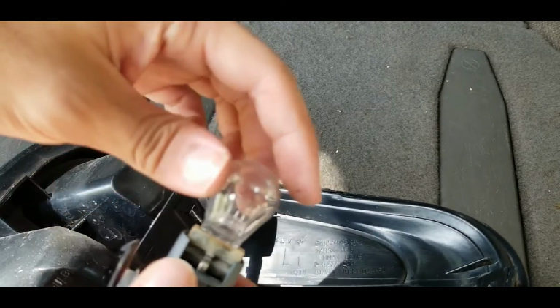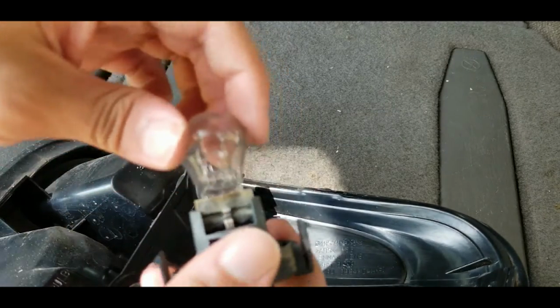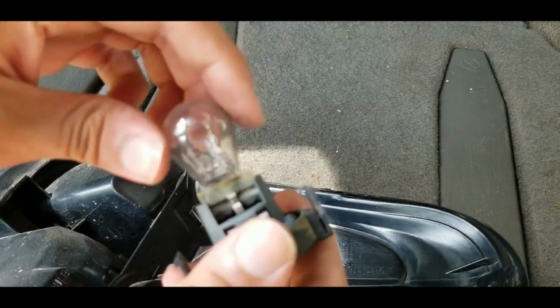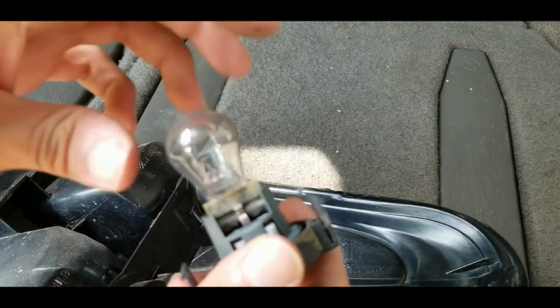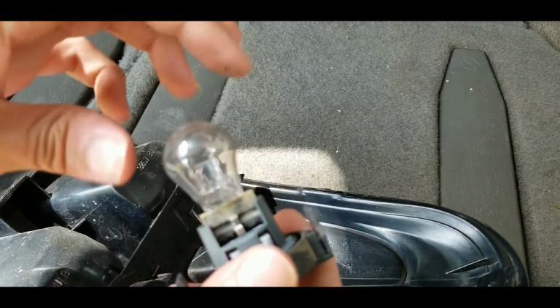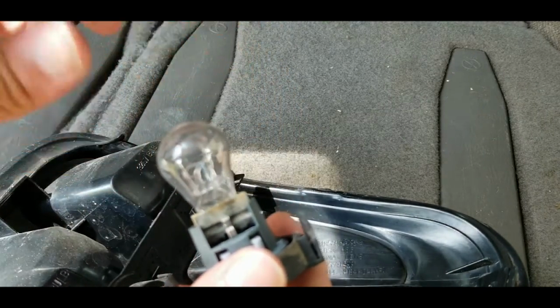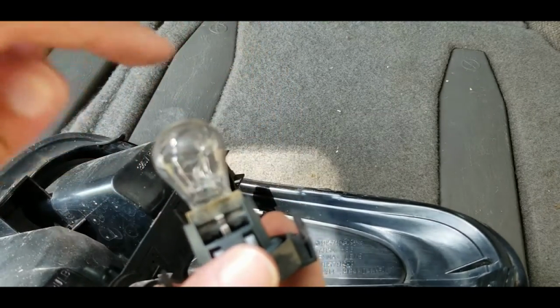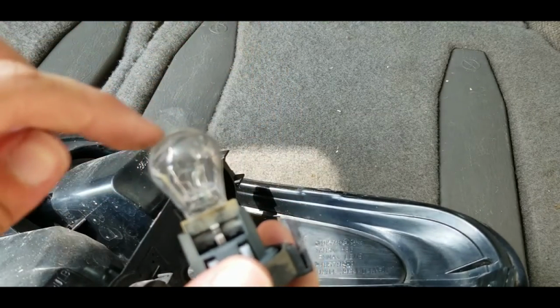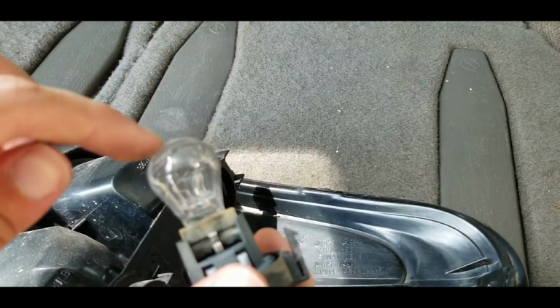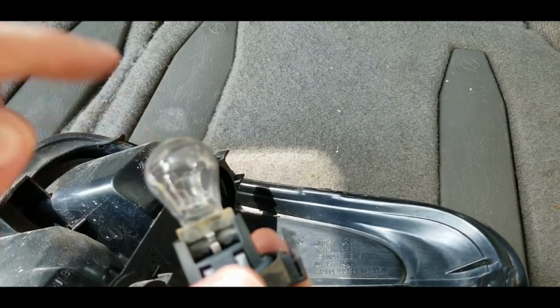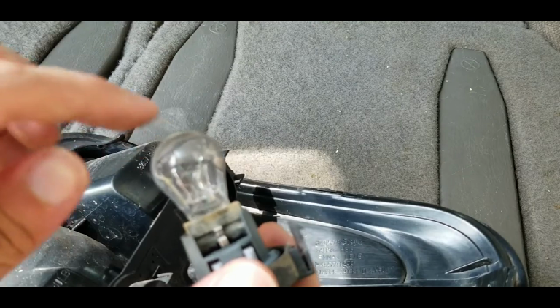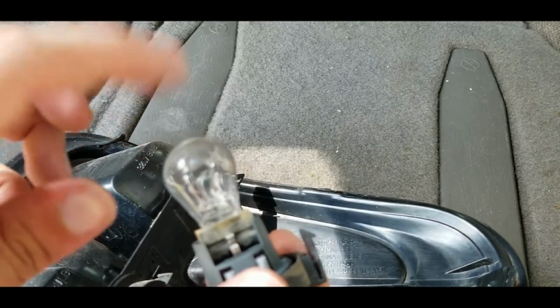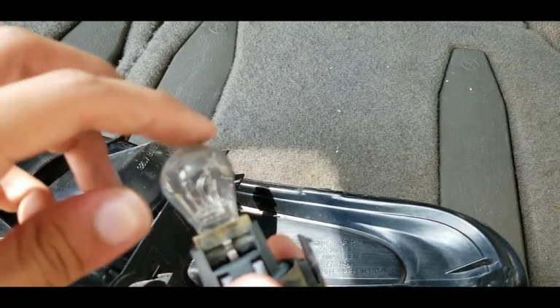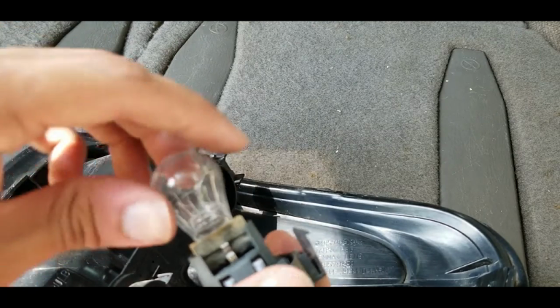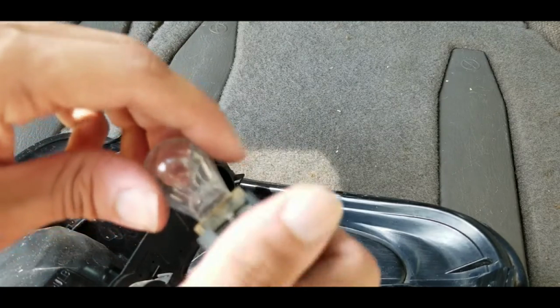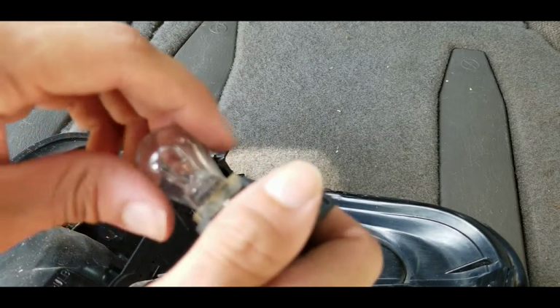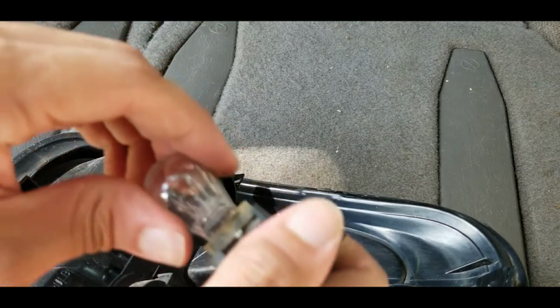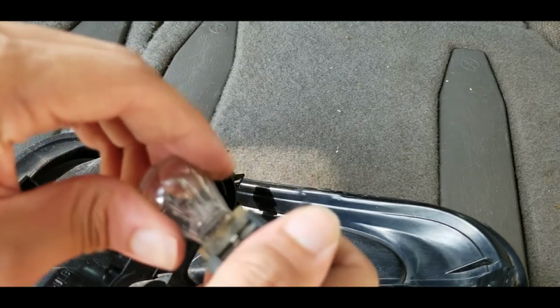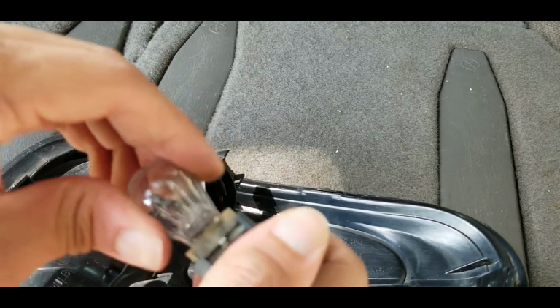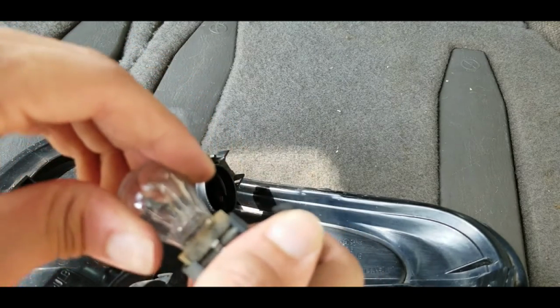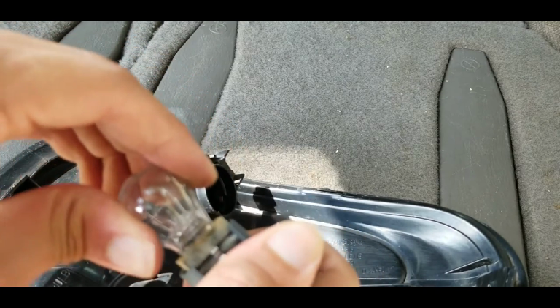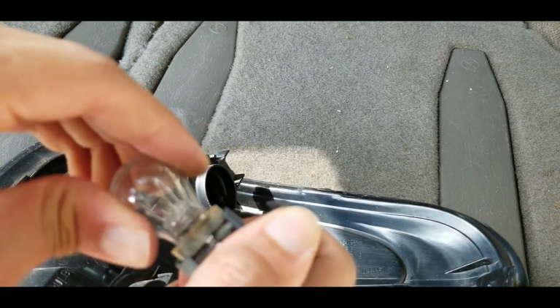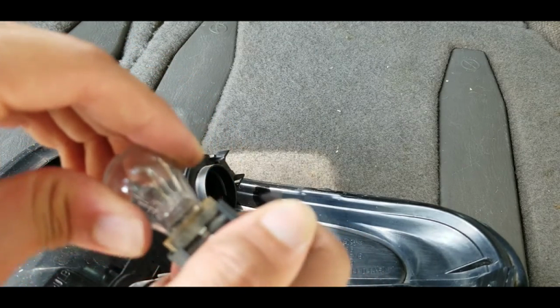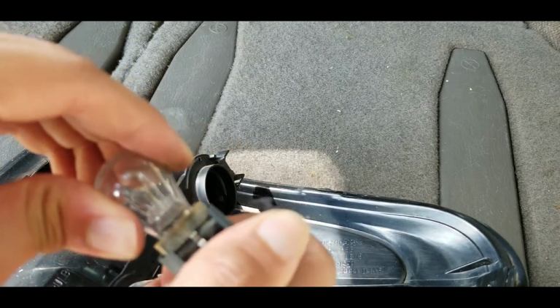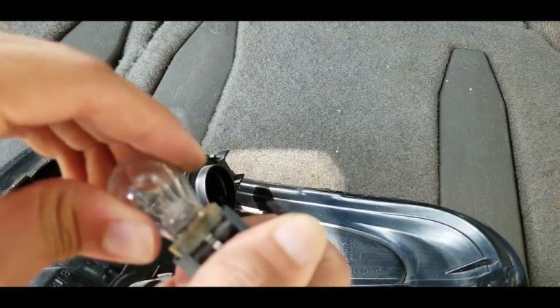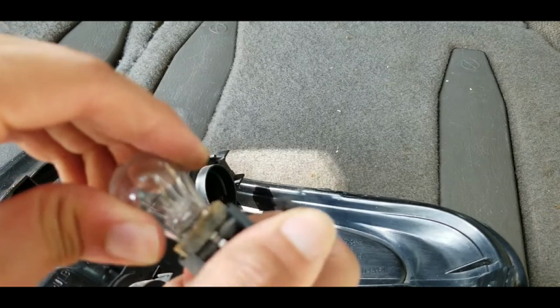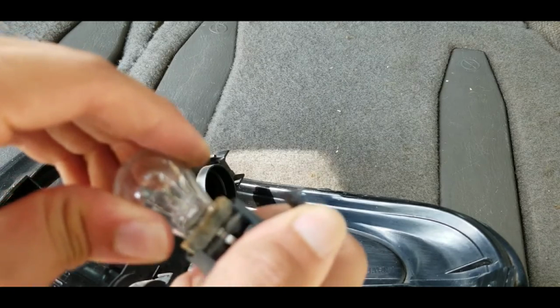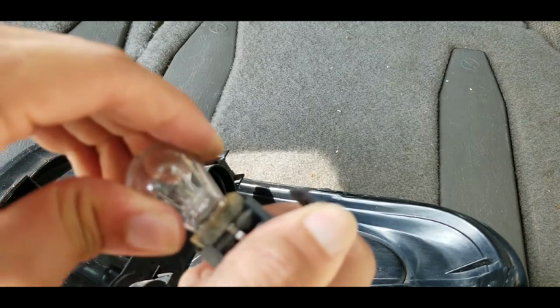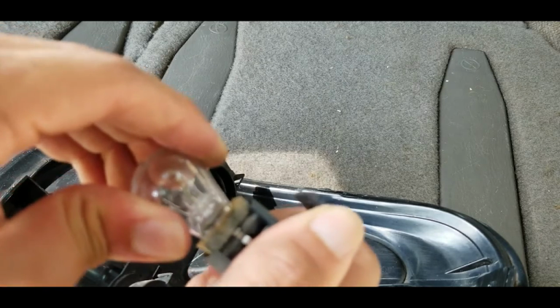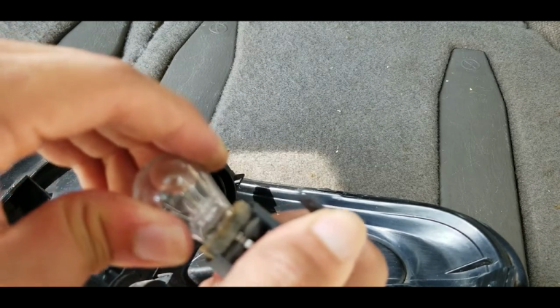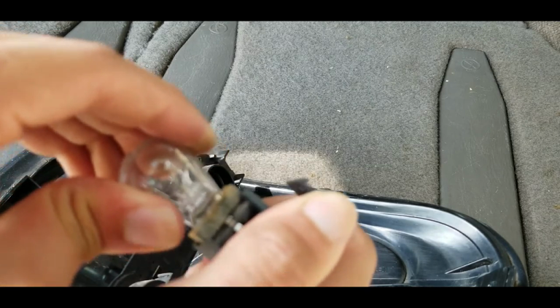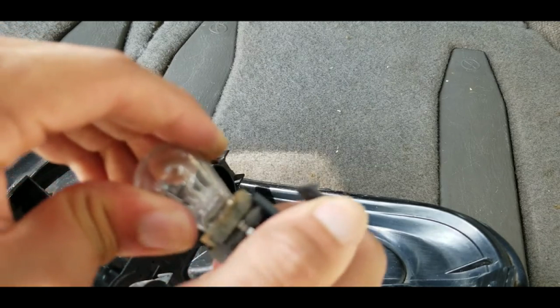Be careful — if this is a bulb you don't want to lose or you want to reuse, don't touch it with your fingers. Or, you can just touch them with your fingers and then make sure you clean them off before you put them back in.